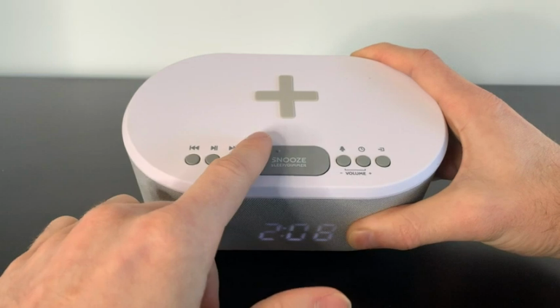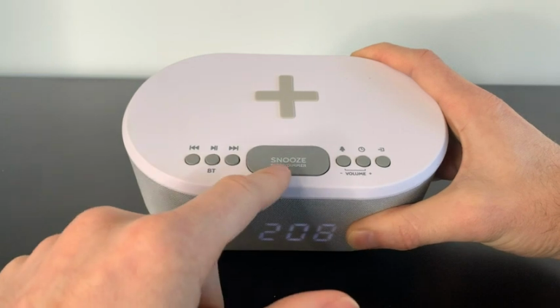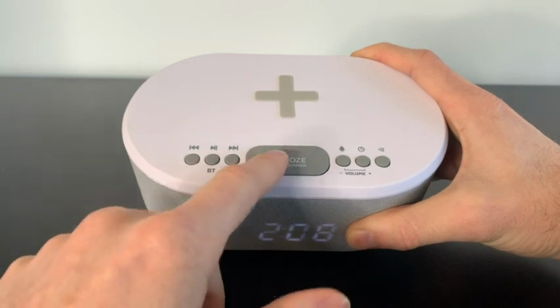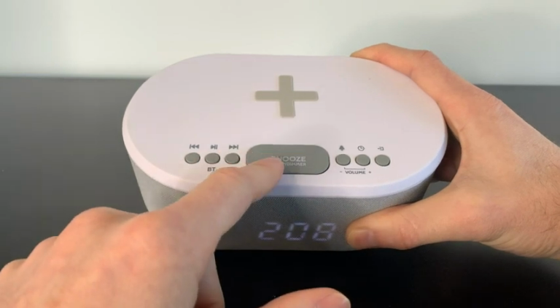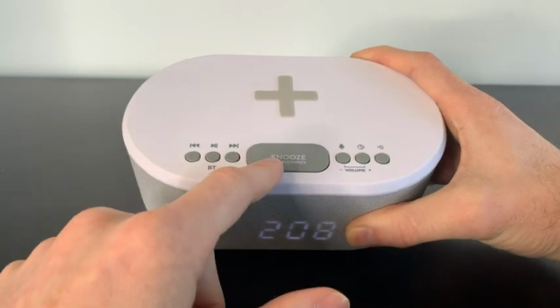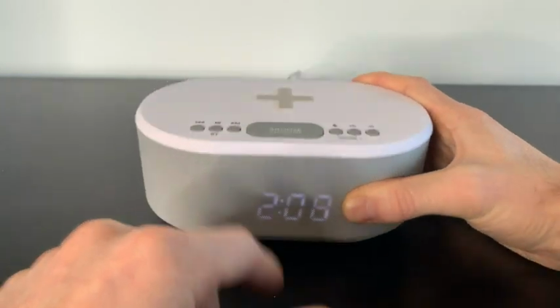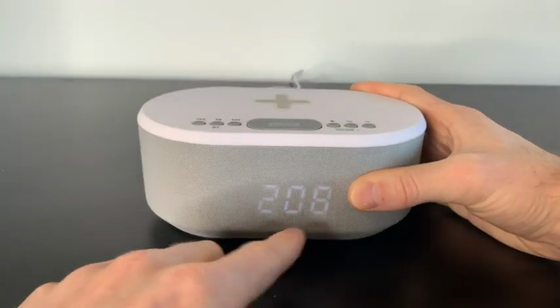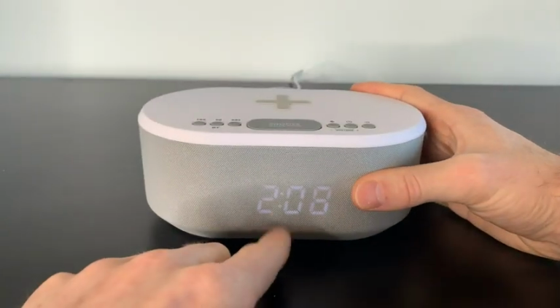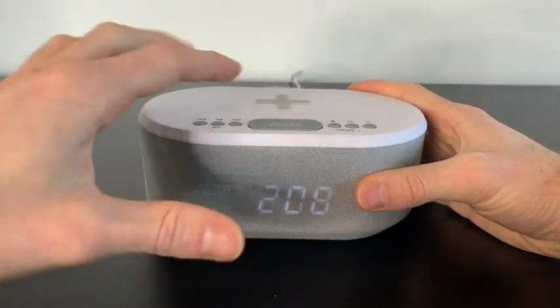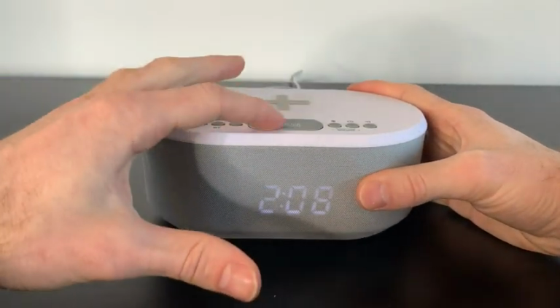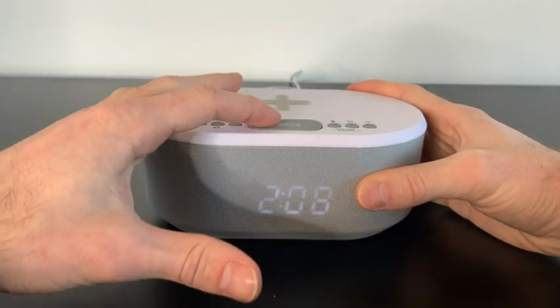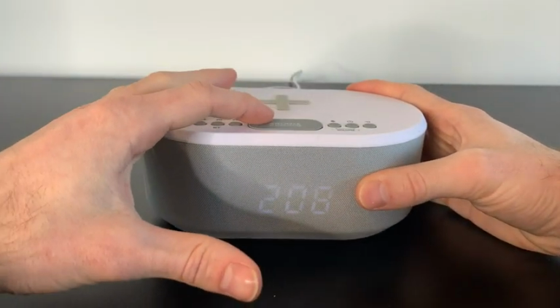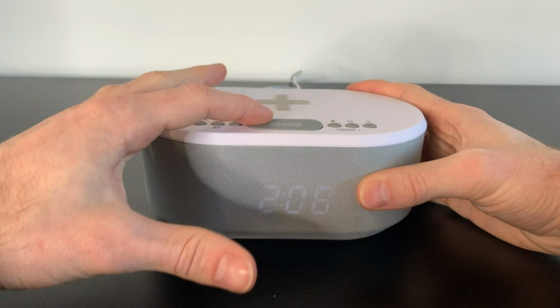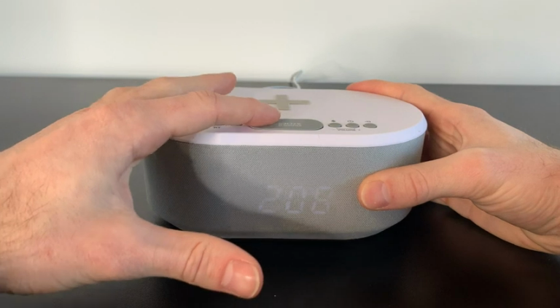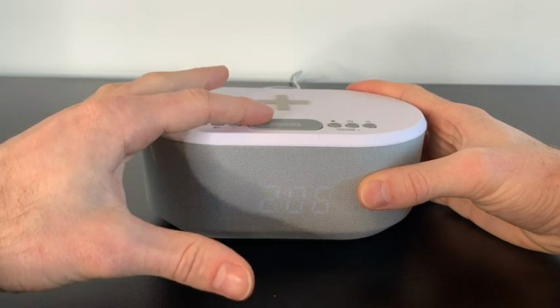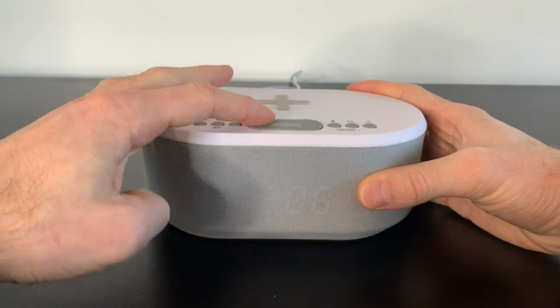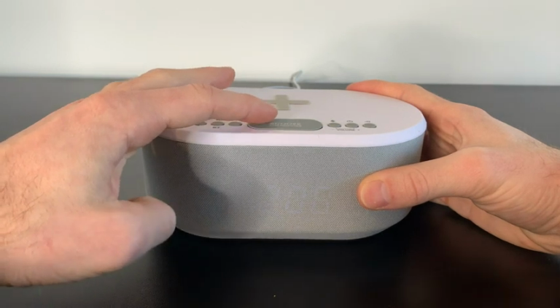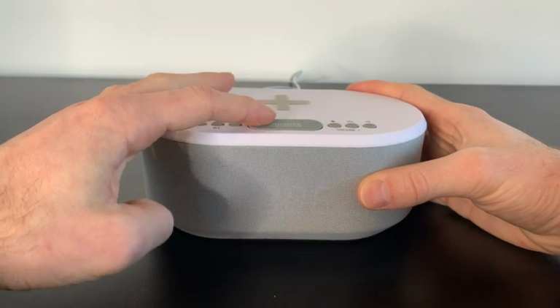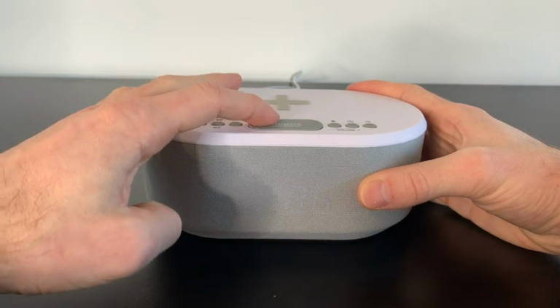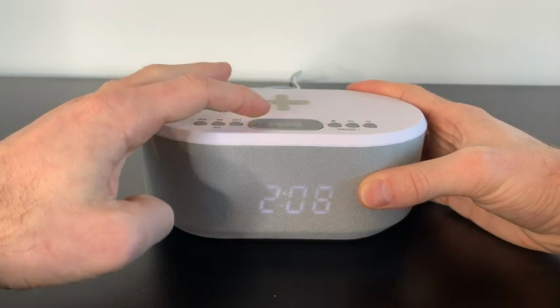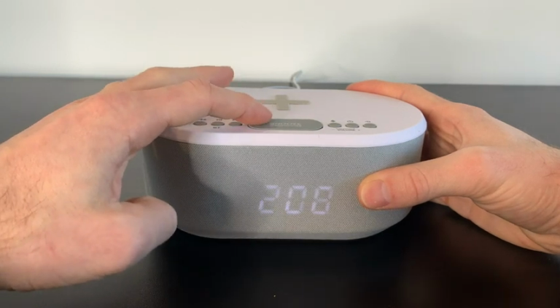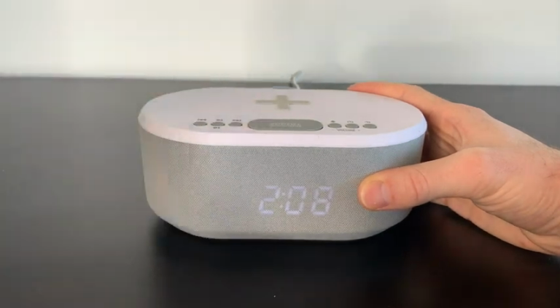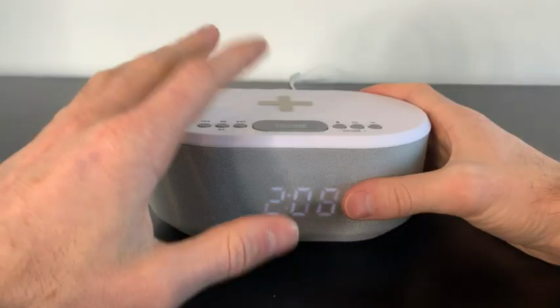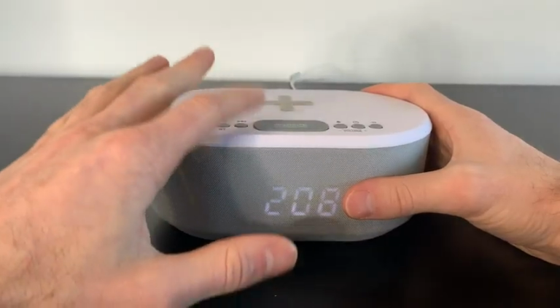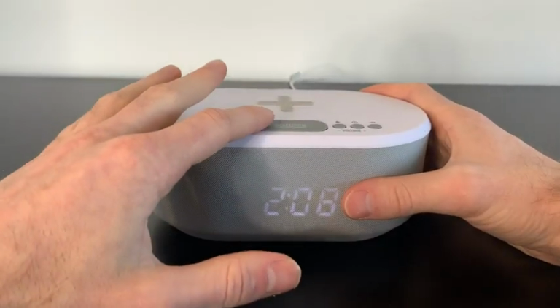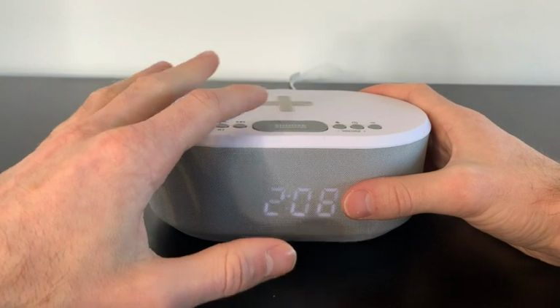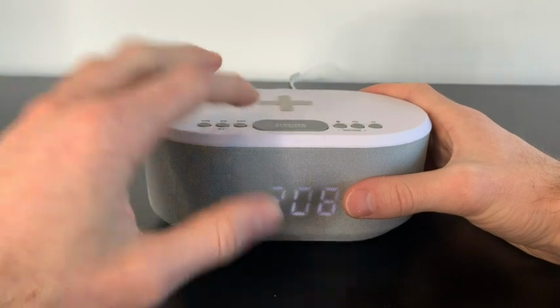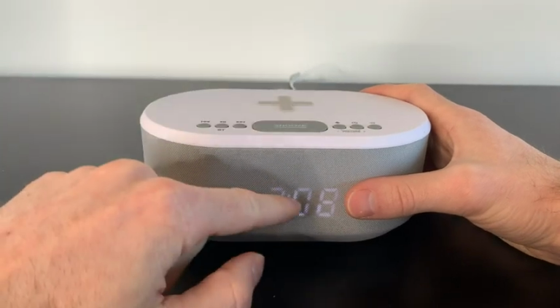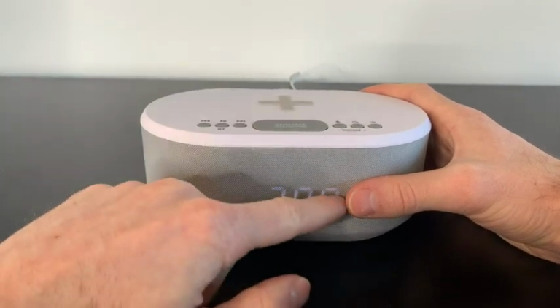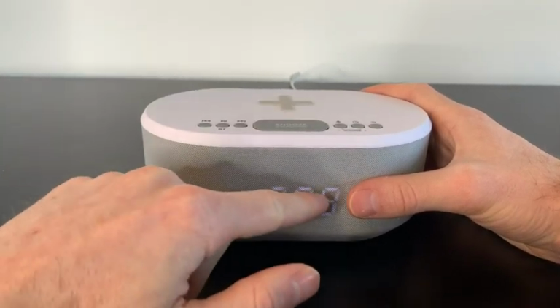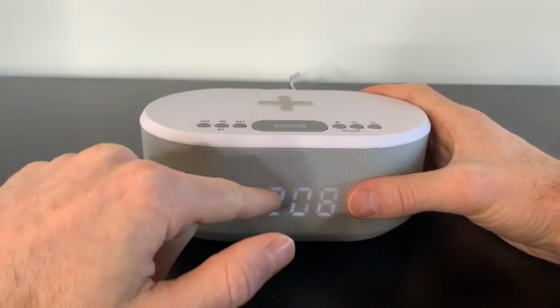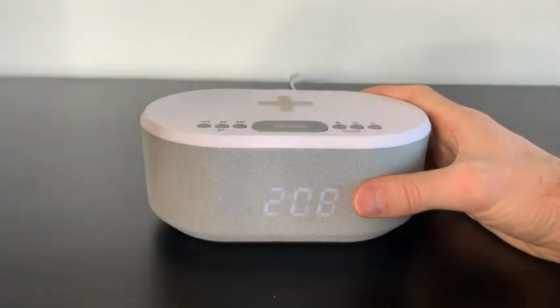This button acts as a snooze button and also a dimmer. So right now it's 2:08 — if we click it, it'll continue to get more dim until we get back to our original setting. That dimmer is really nice at night if you don't like any light showing from the time.